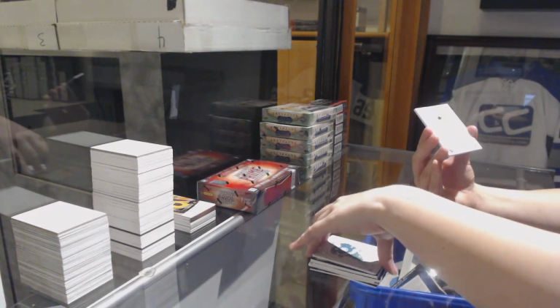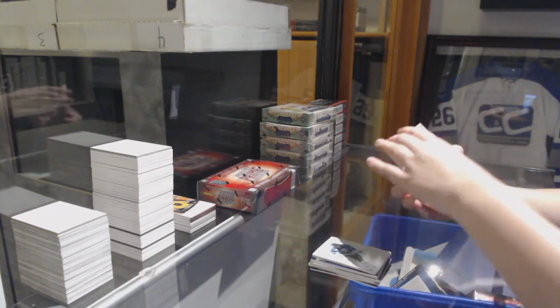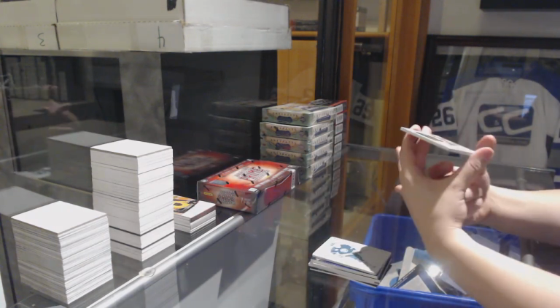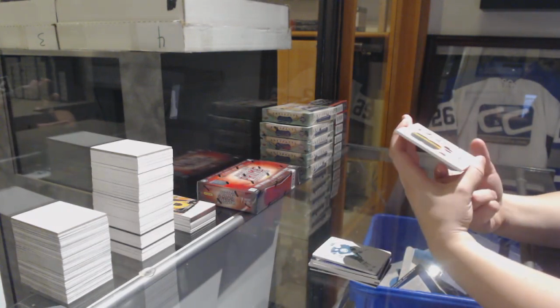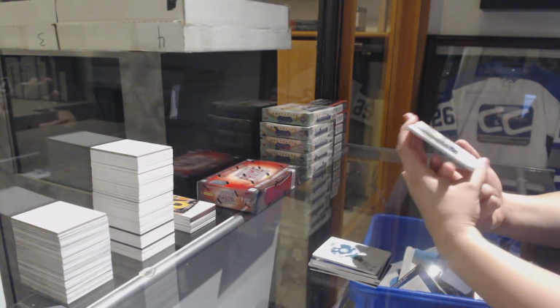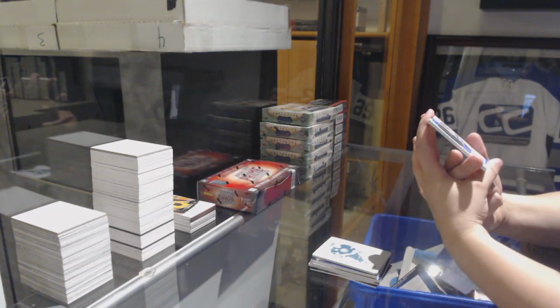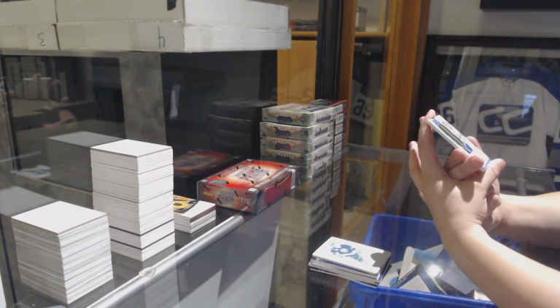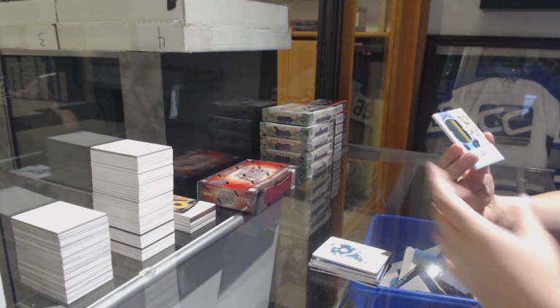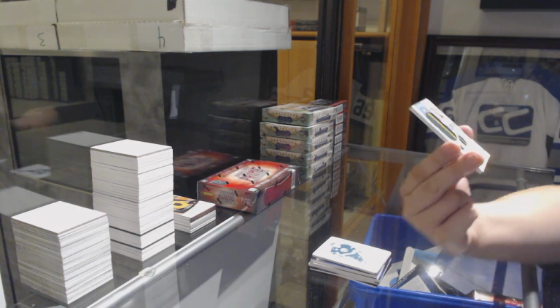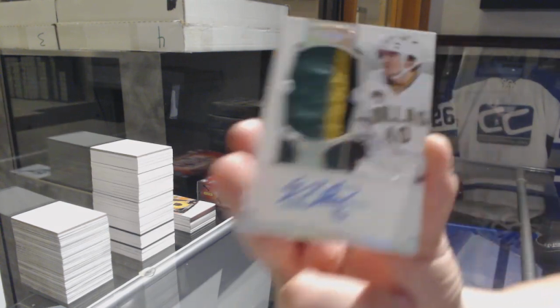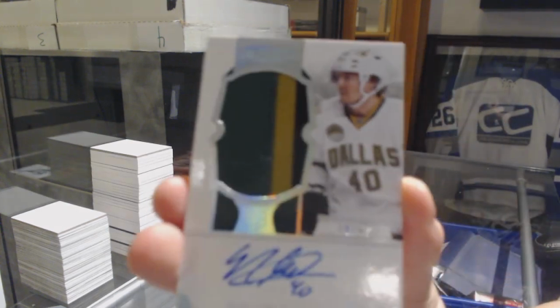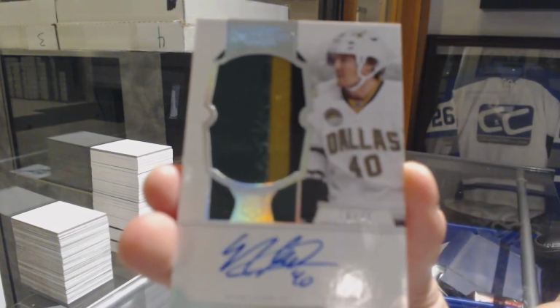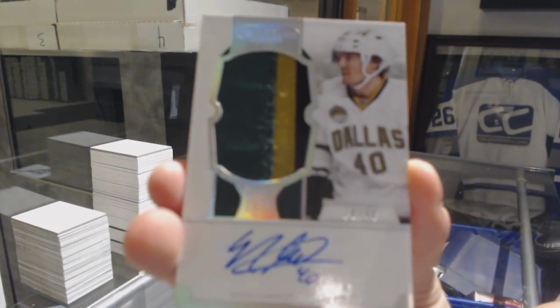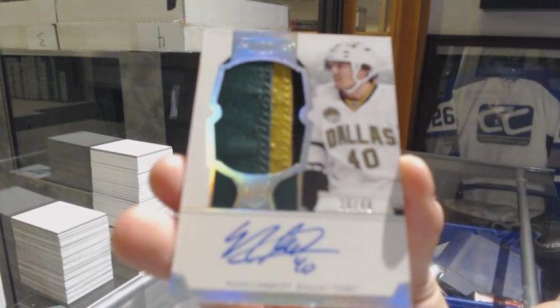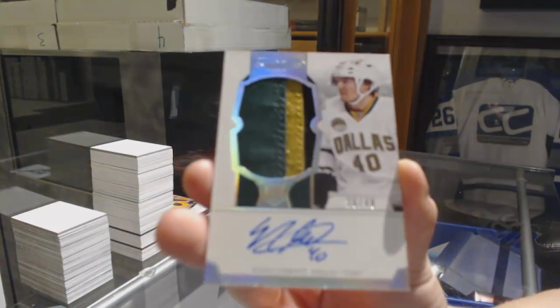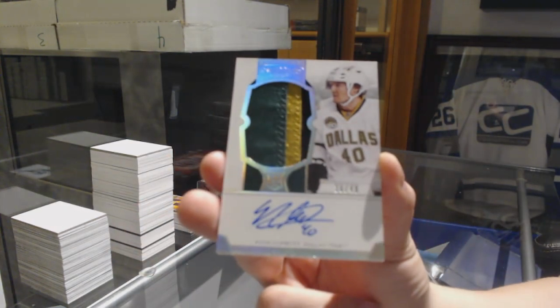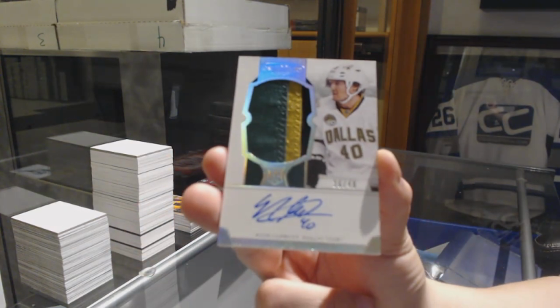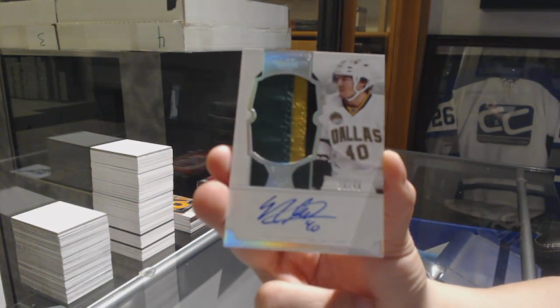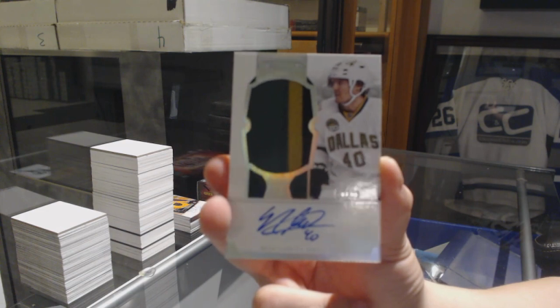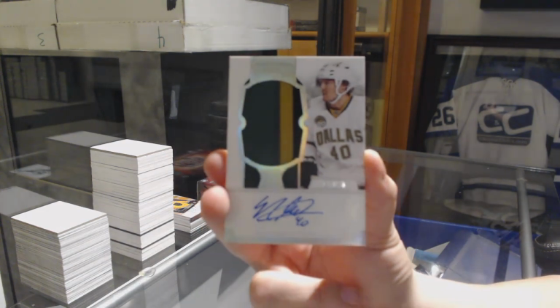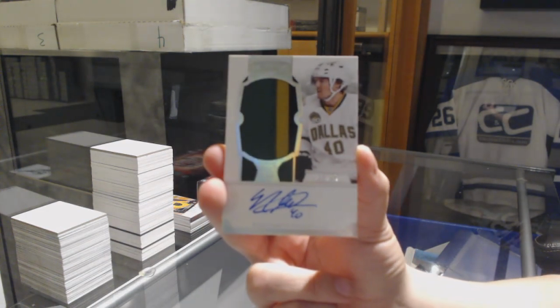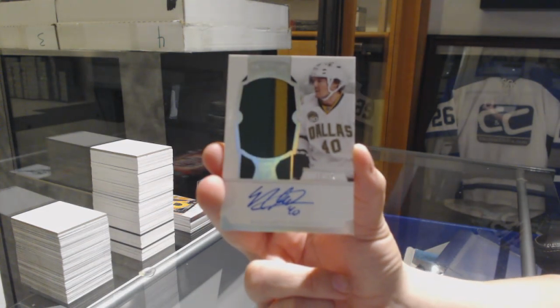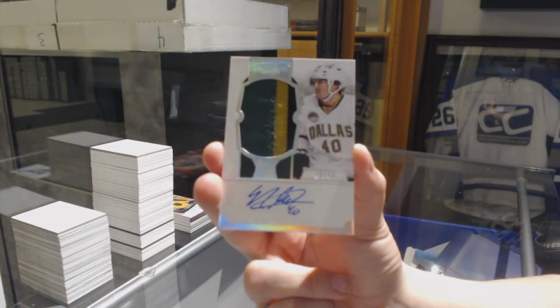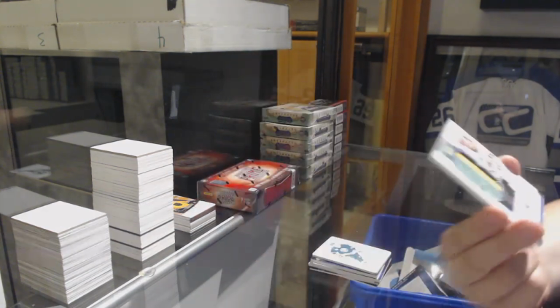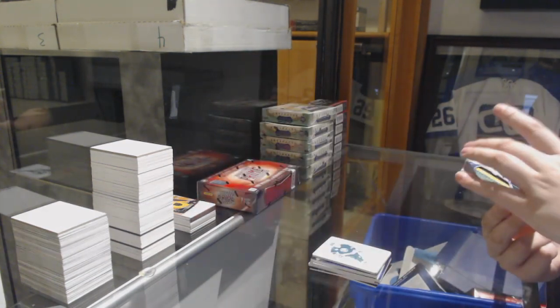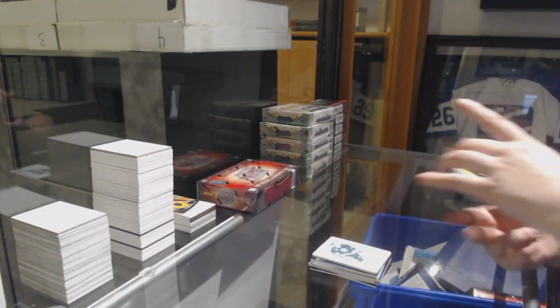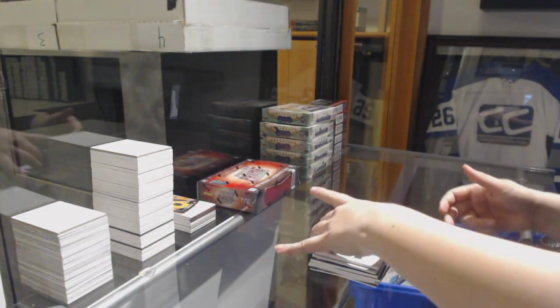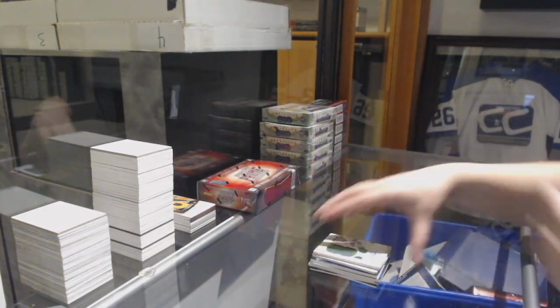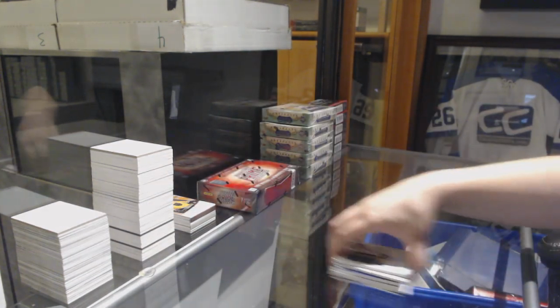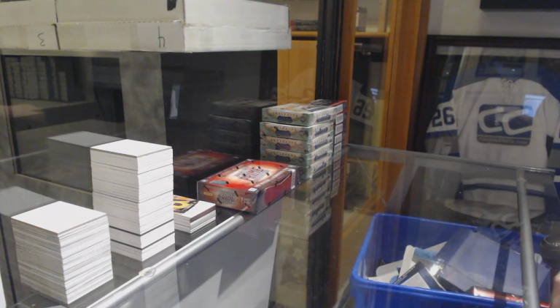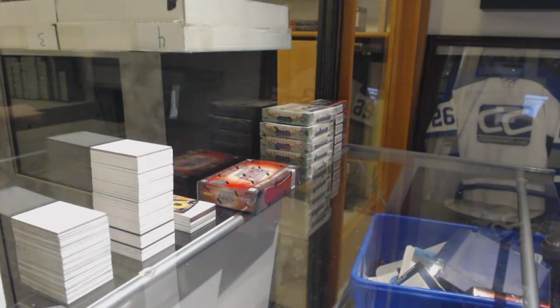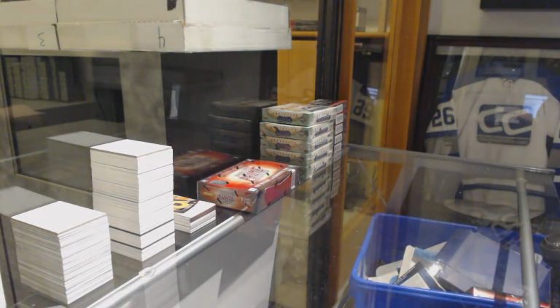We've got a Rookie Patch Auto, number to 40, for the Dallas Stars, Ryan Garbutt. There's two.